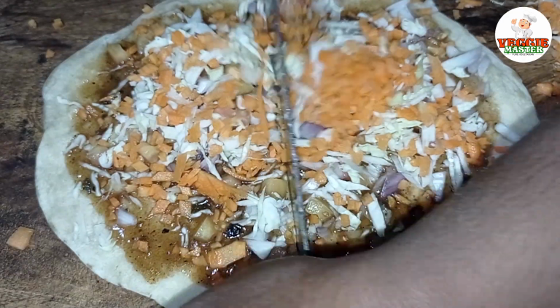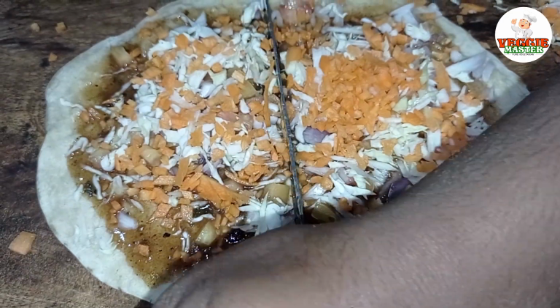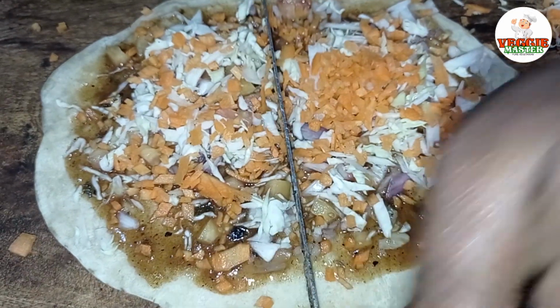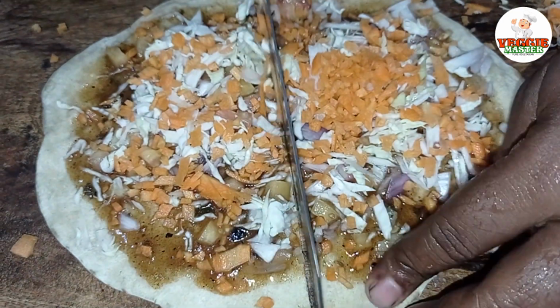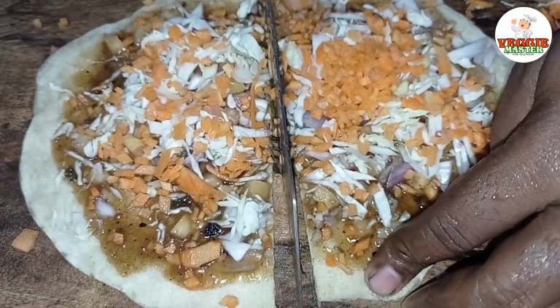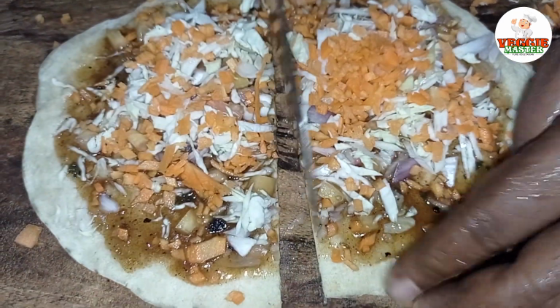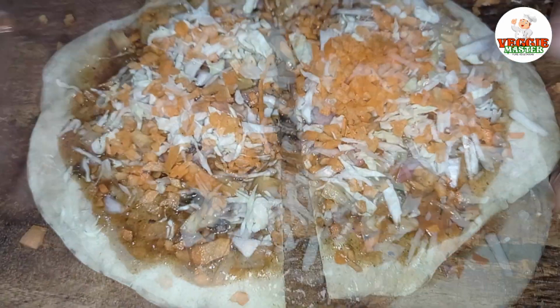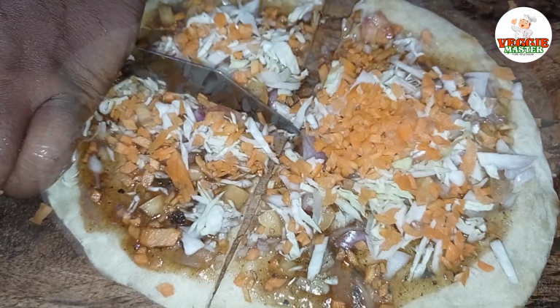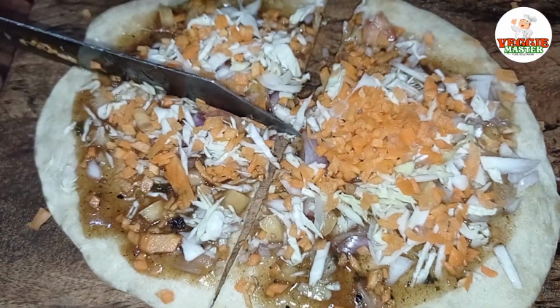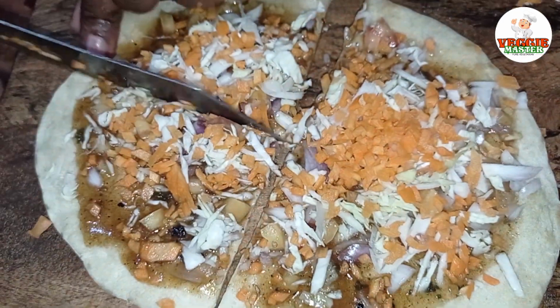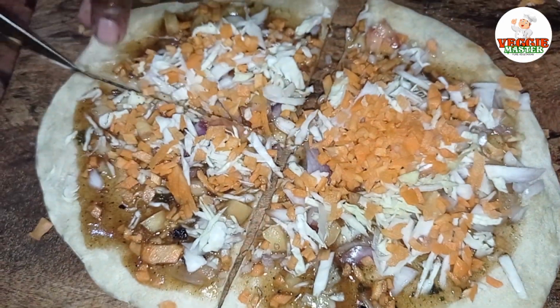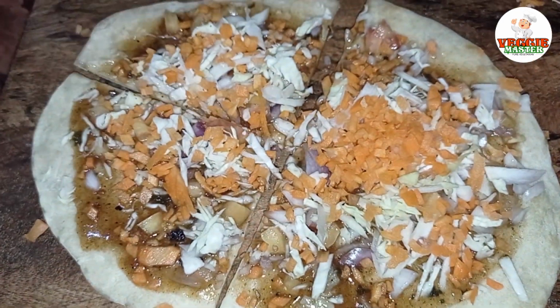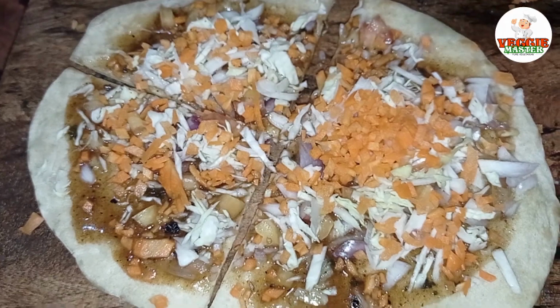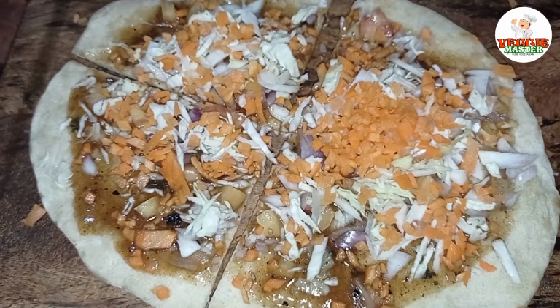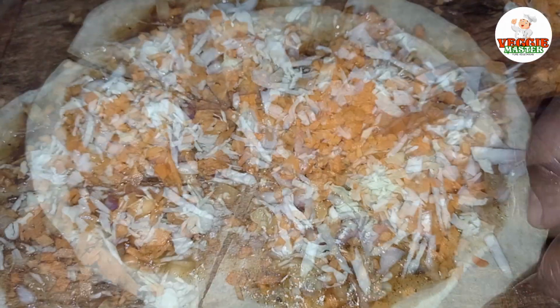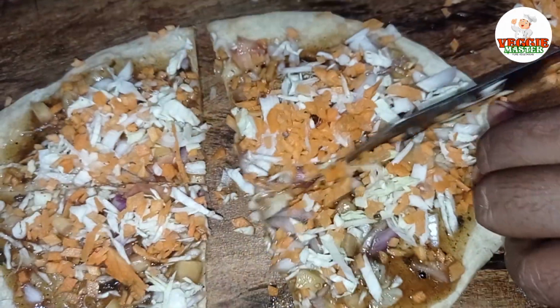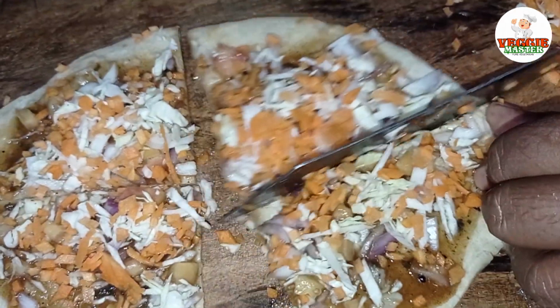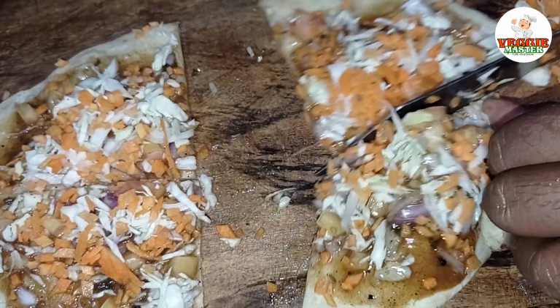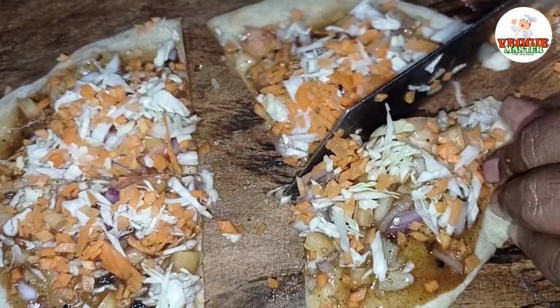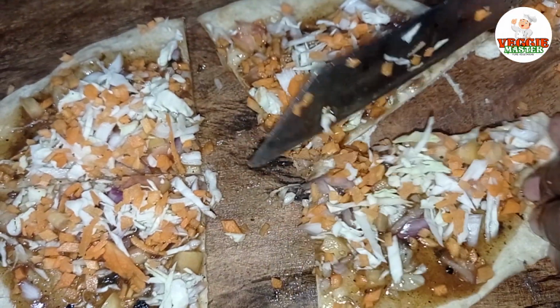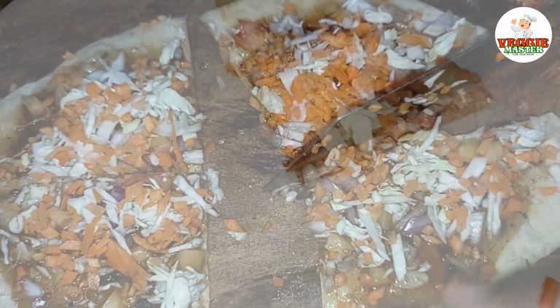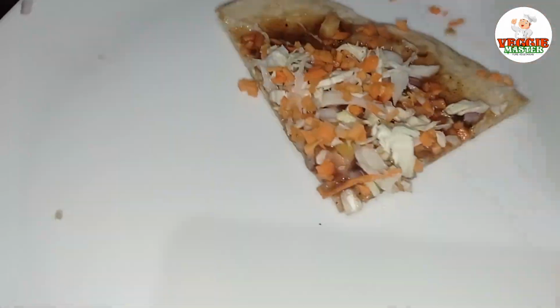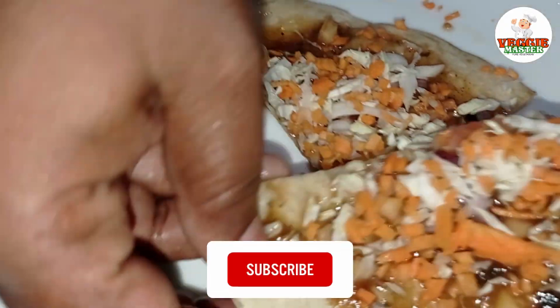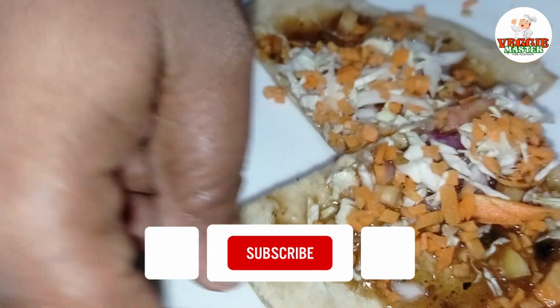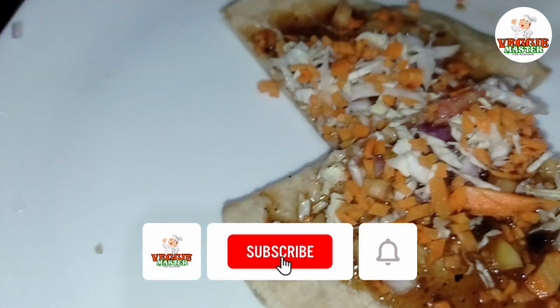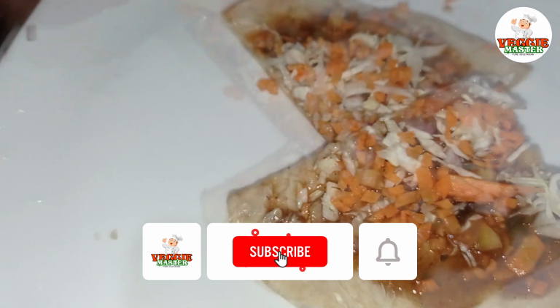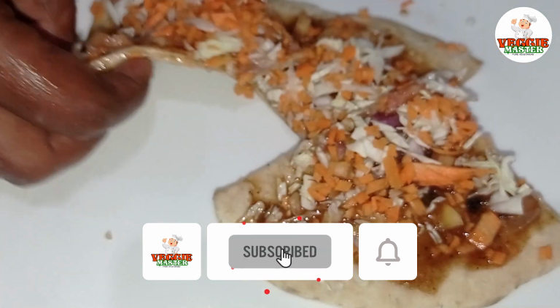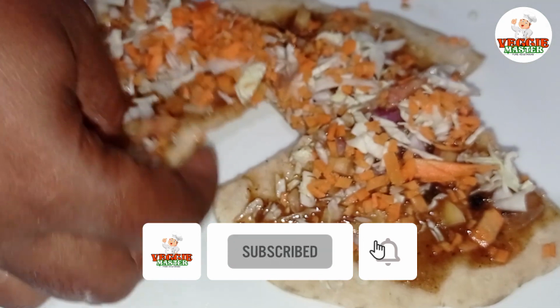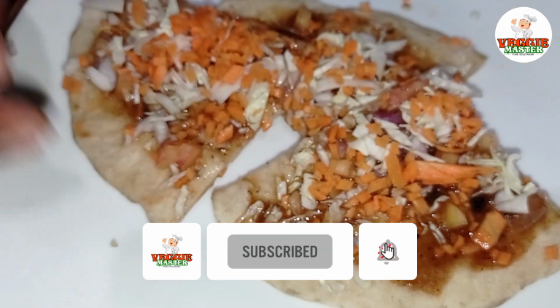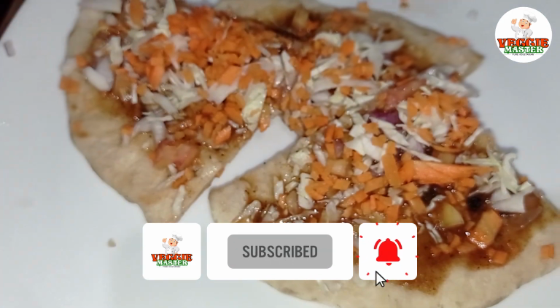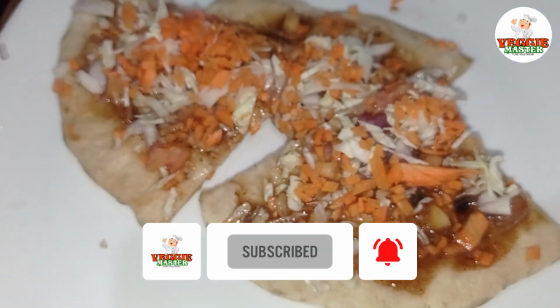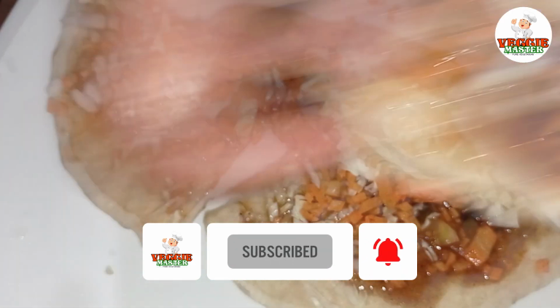Now I want to remind you of this recipe. If you like this video, subscribe to our channel.